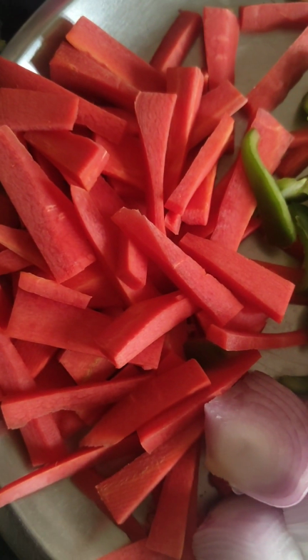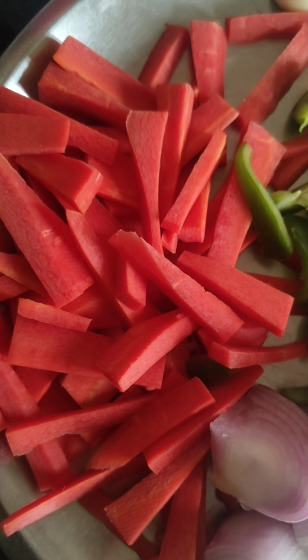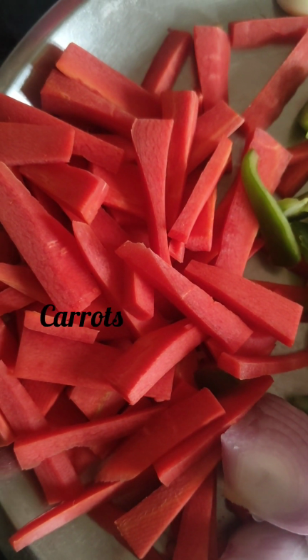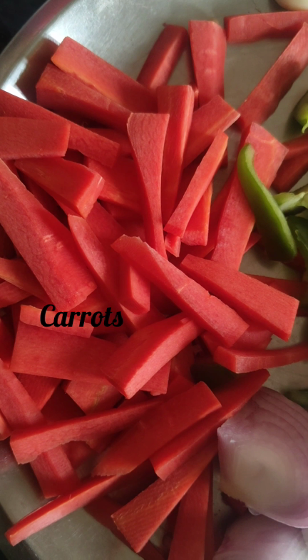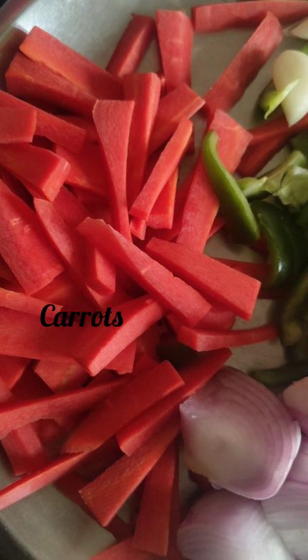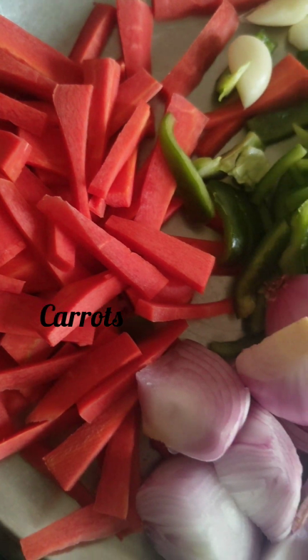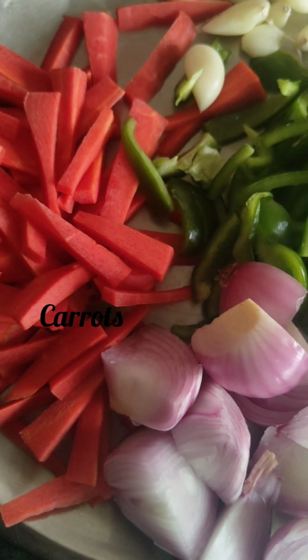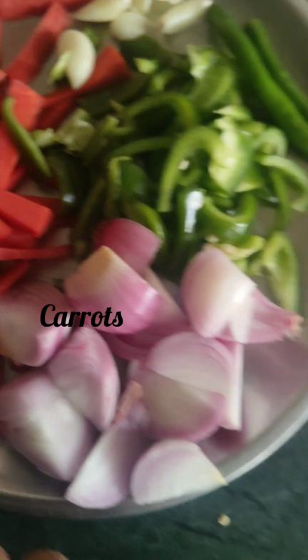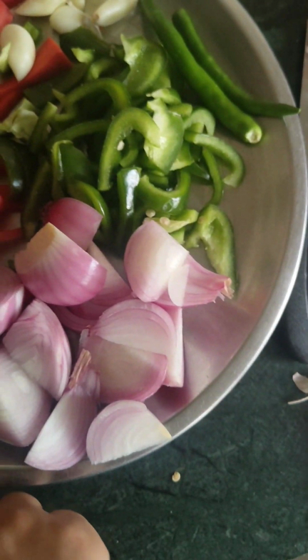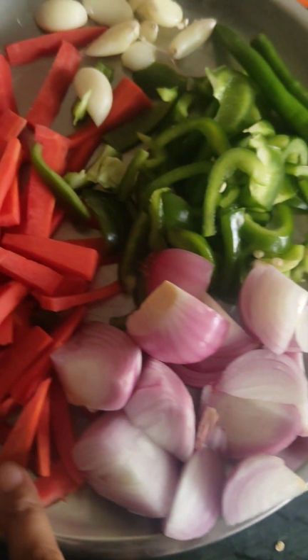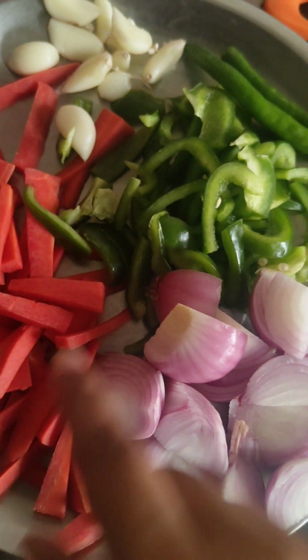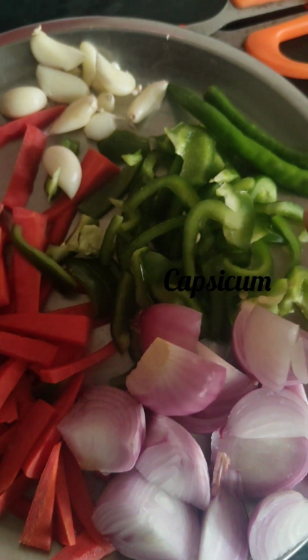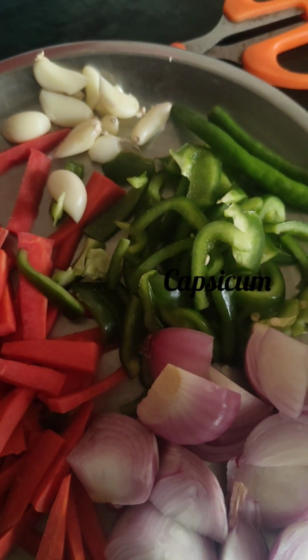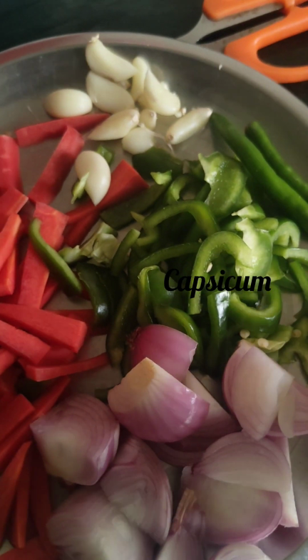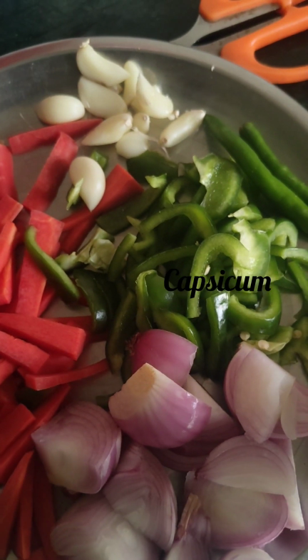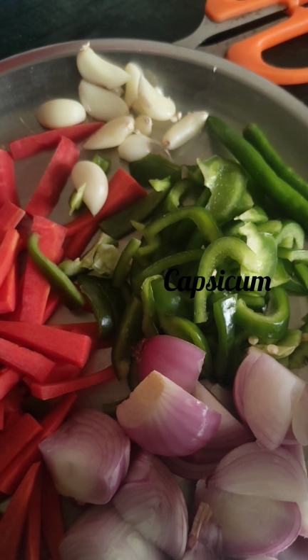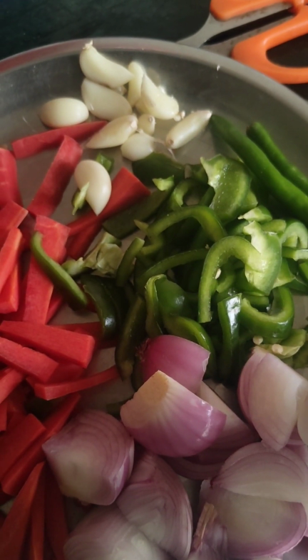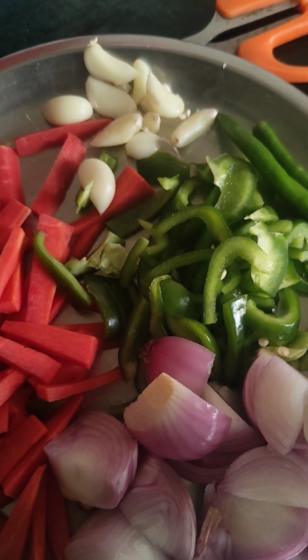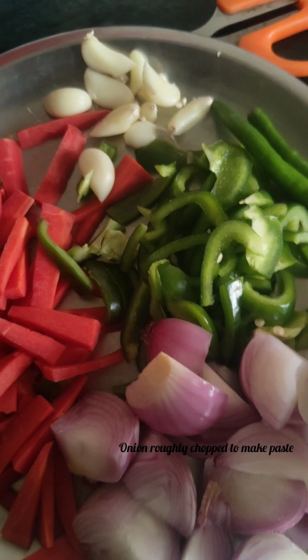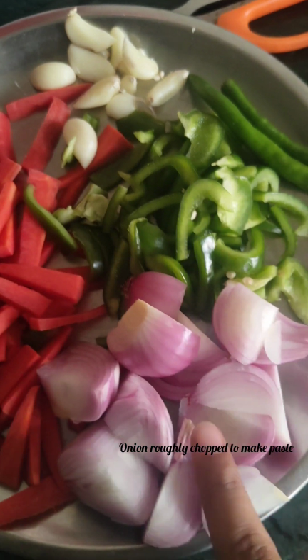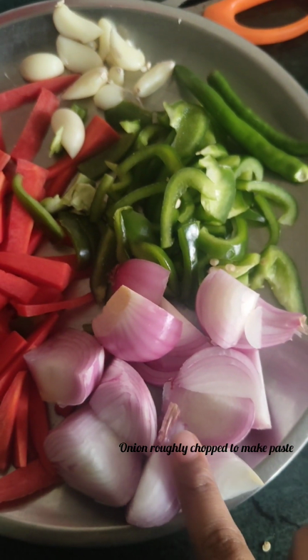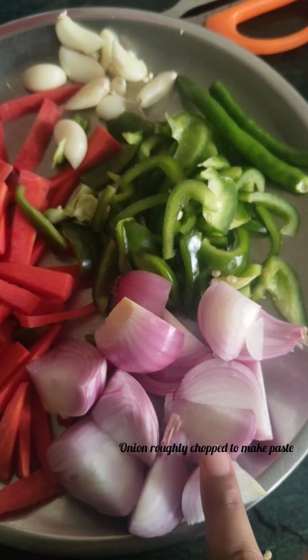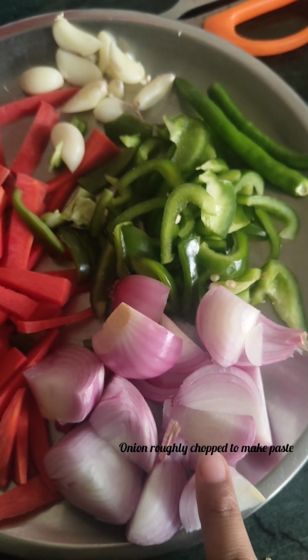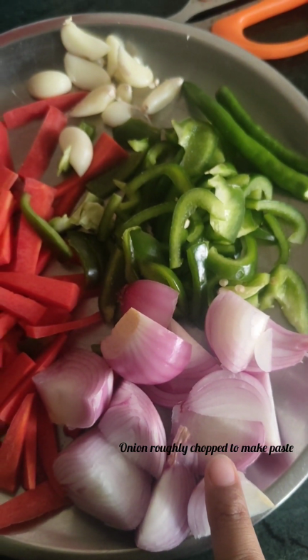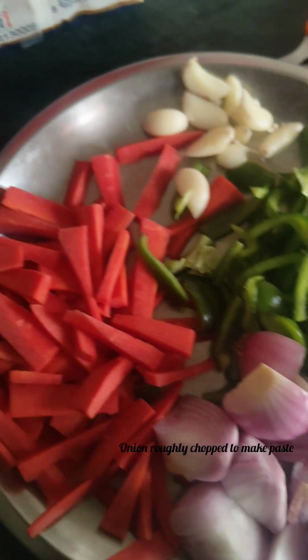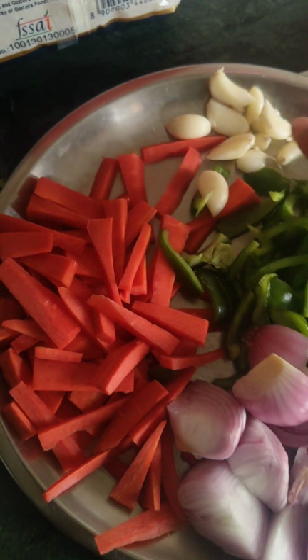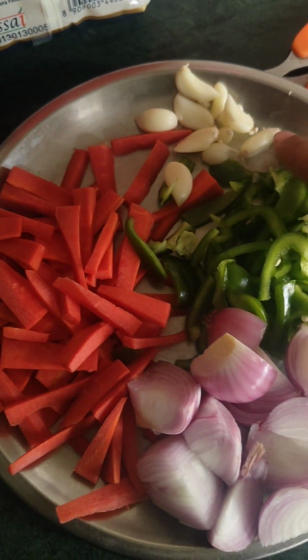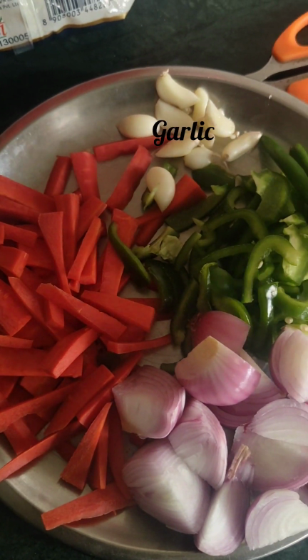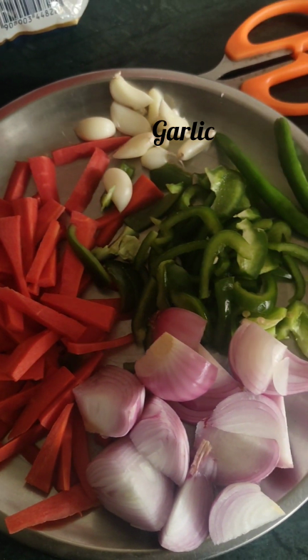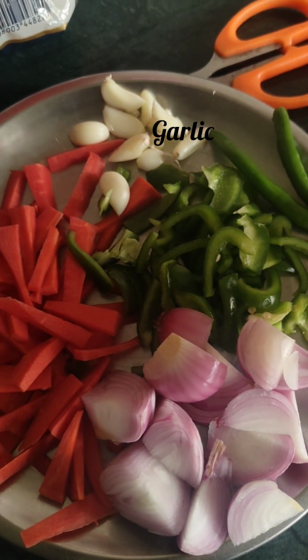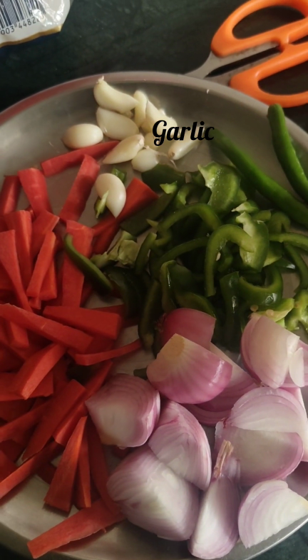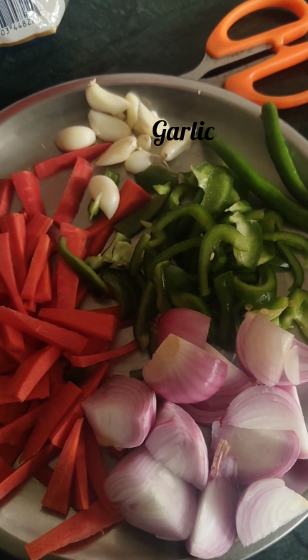I have made carrot, shimna mirch, onion, garlic and 2 chillies.